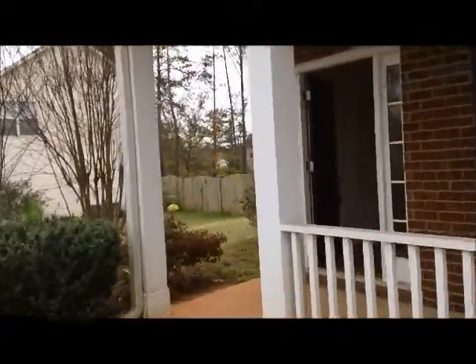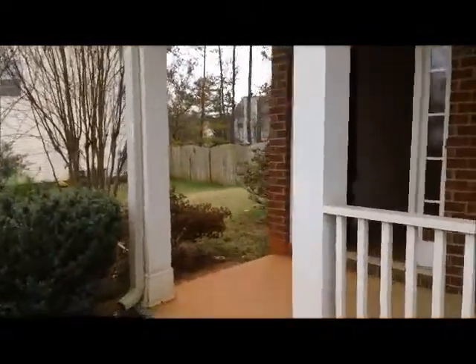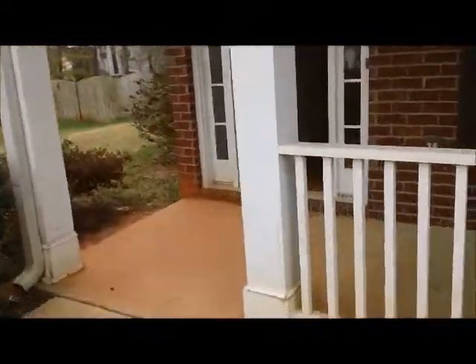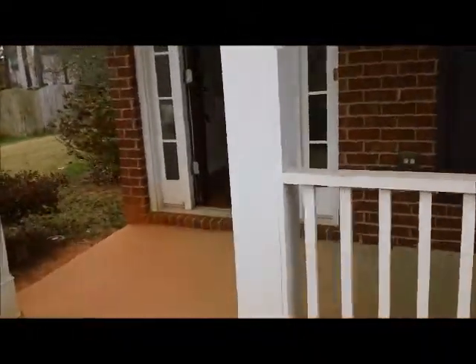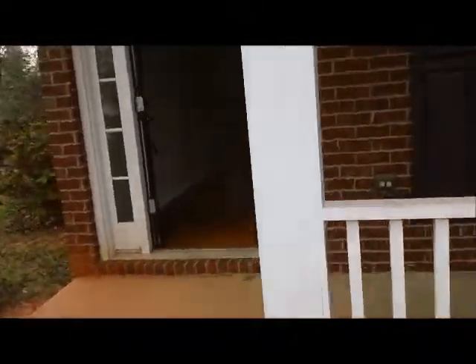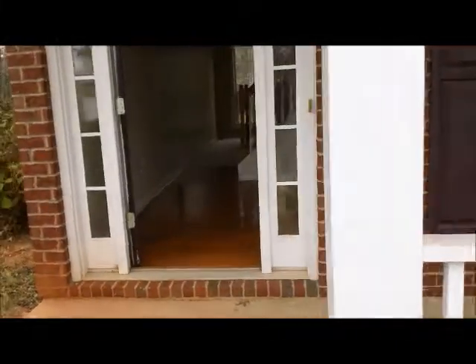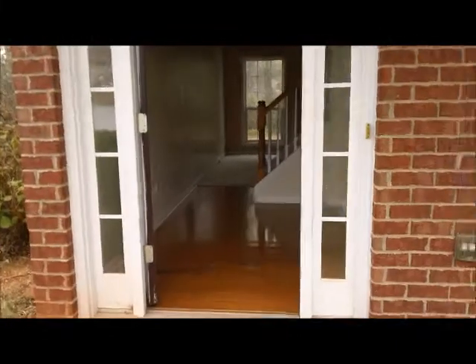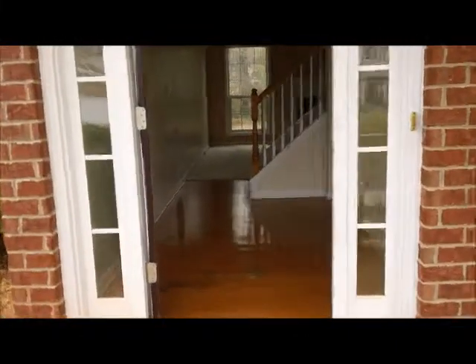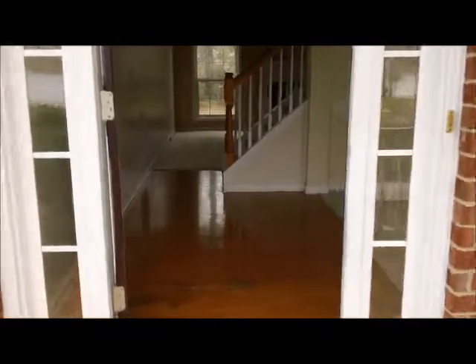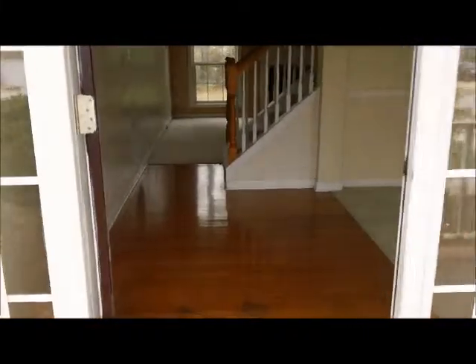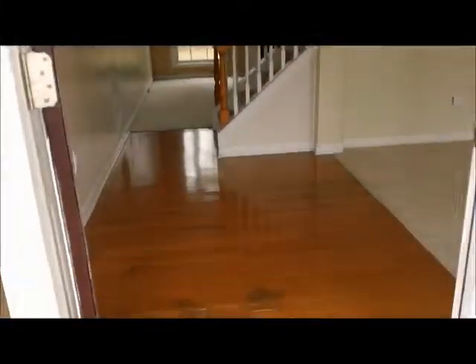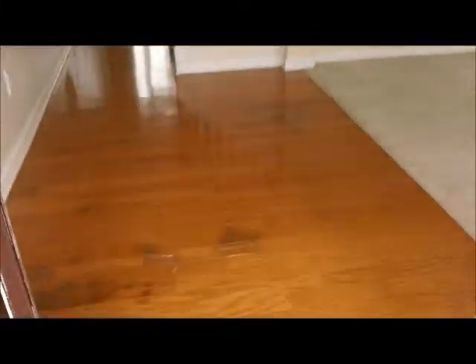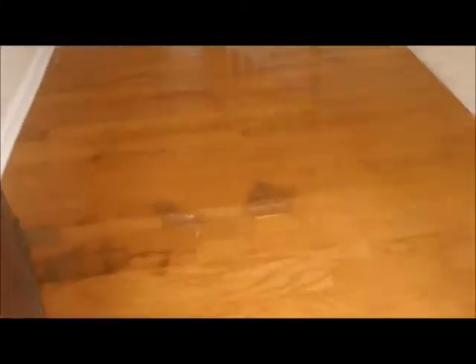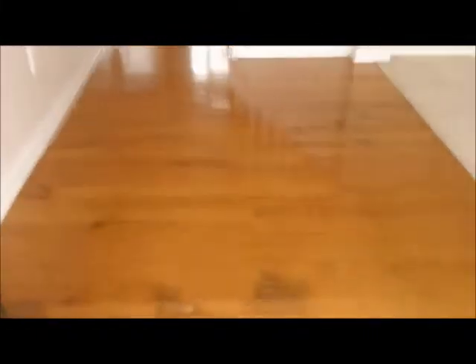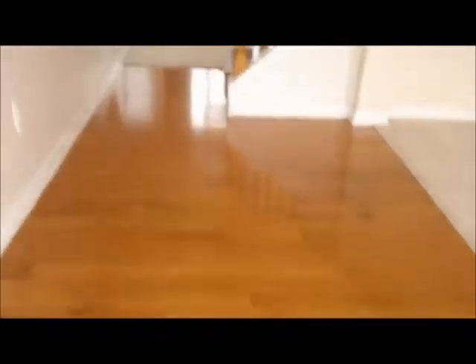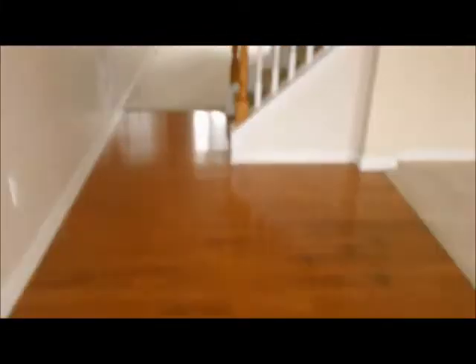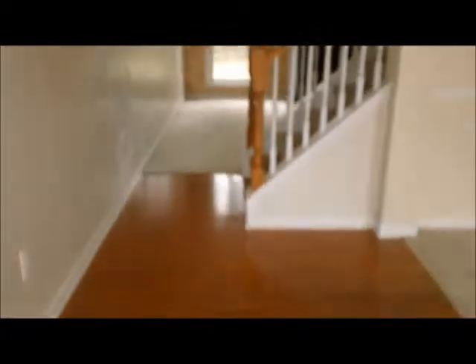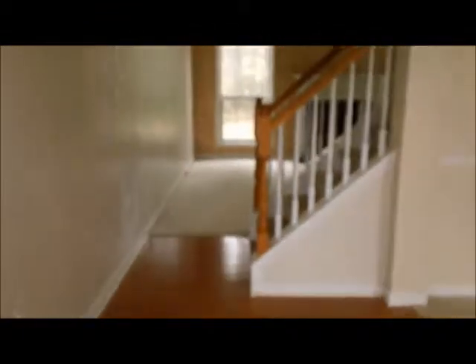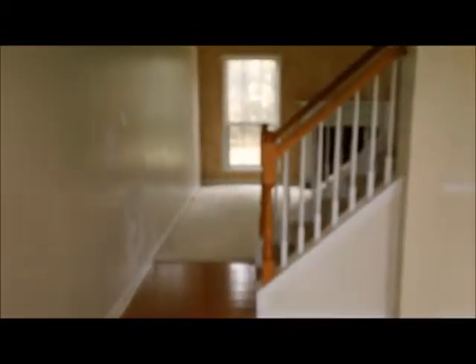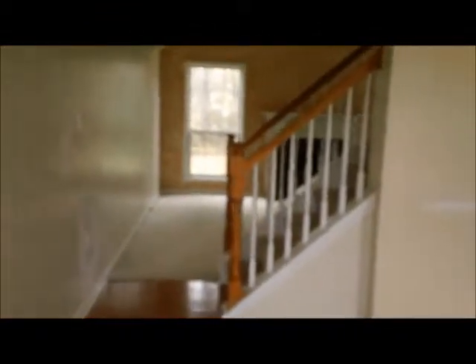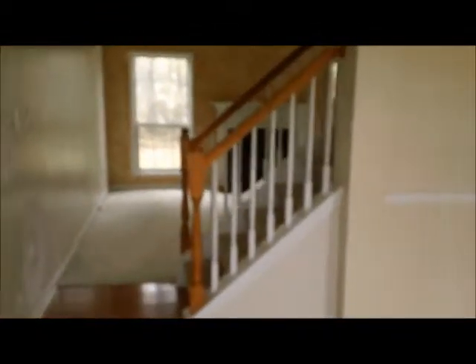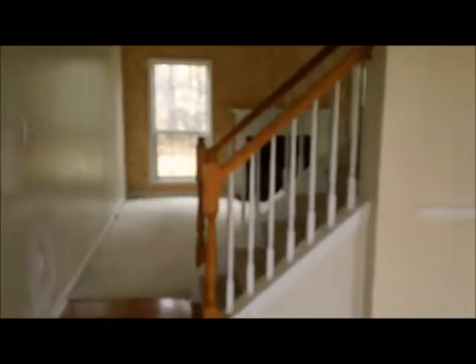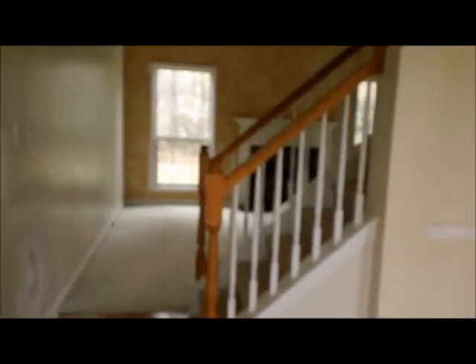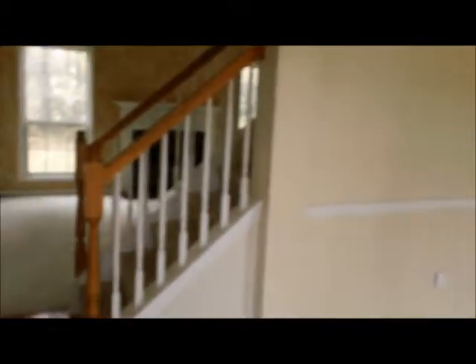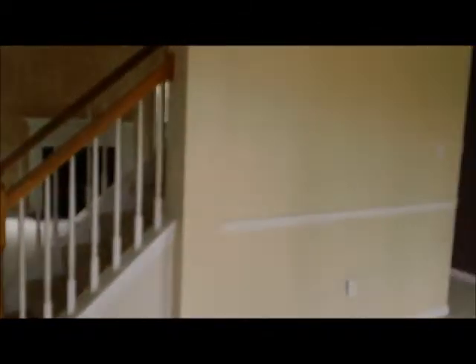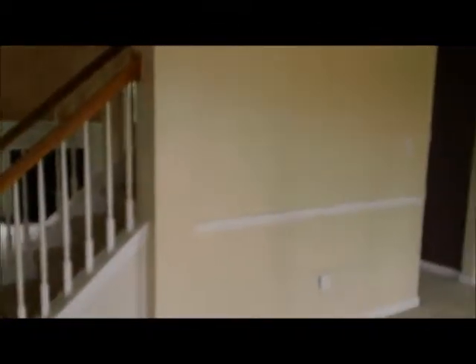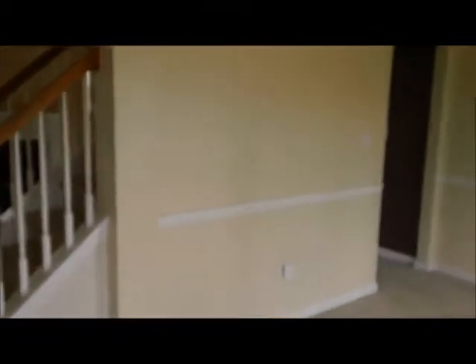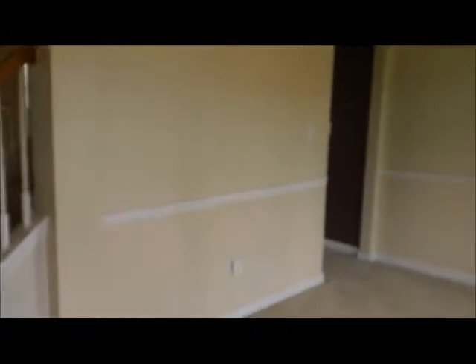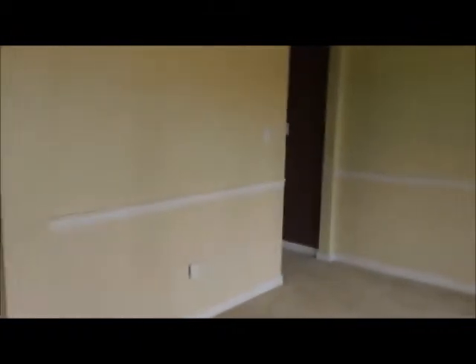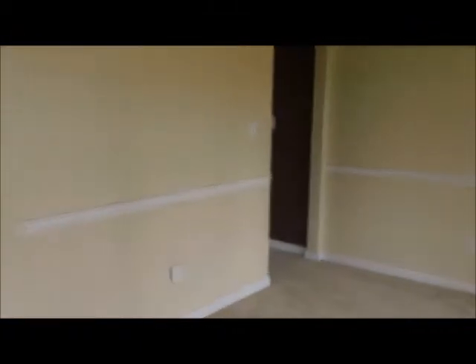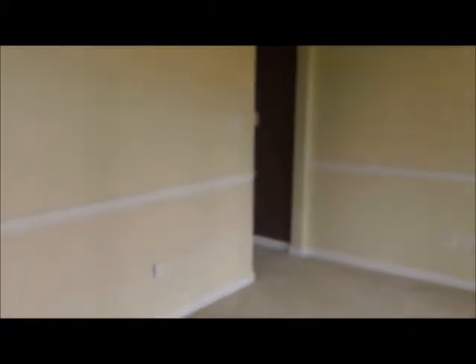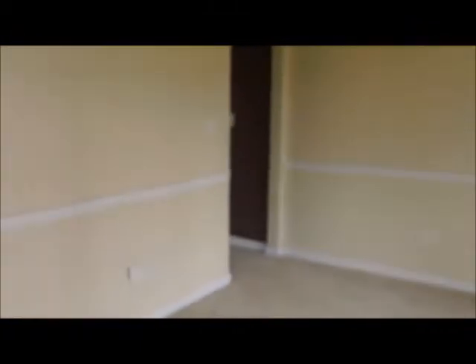You walk in and you've got a nice covered front porch. Walk right into the foyer where you have hardwood floors. And as you enter the home, to your right, you pan over and you have a formal dining room.